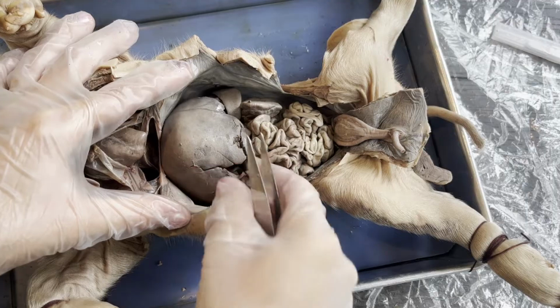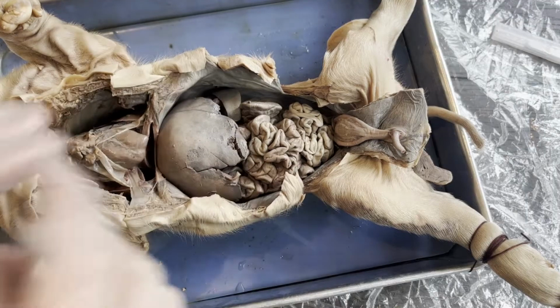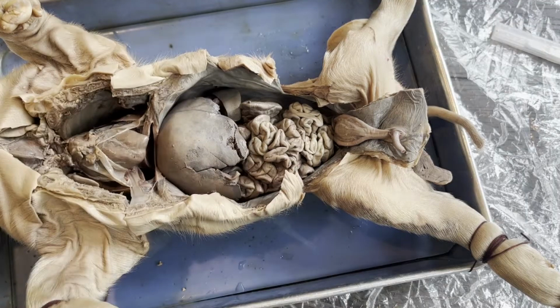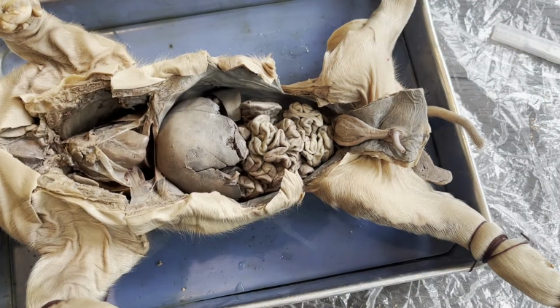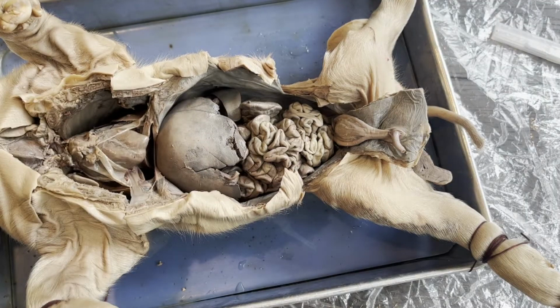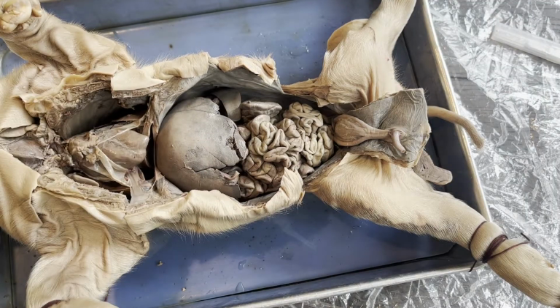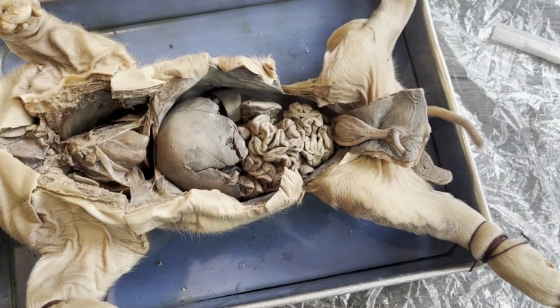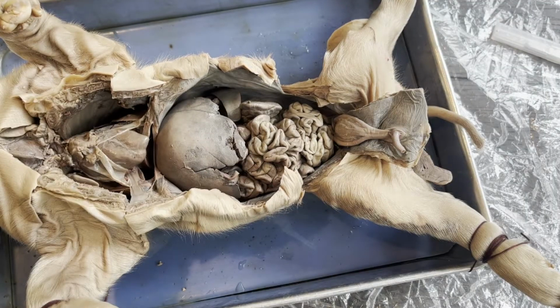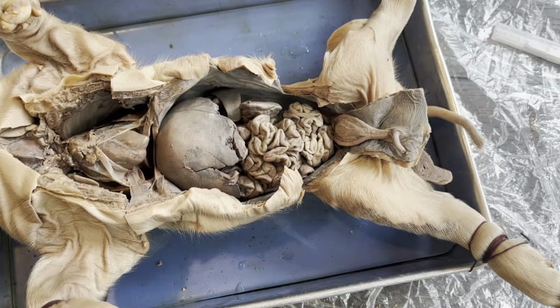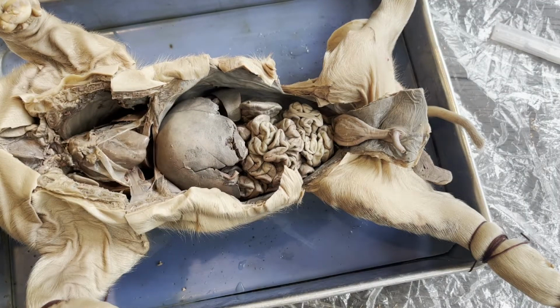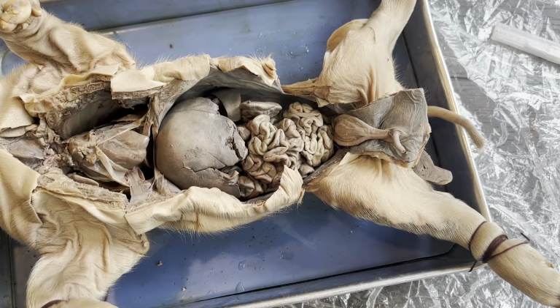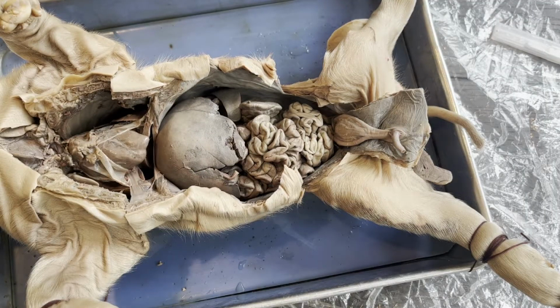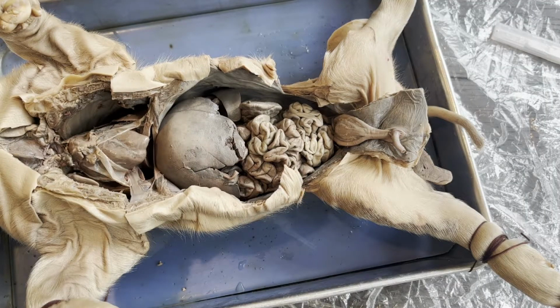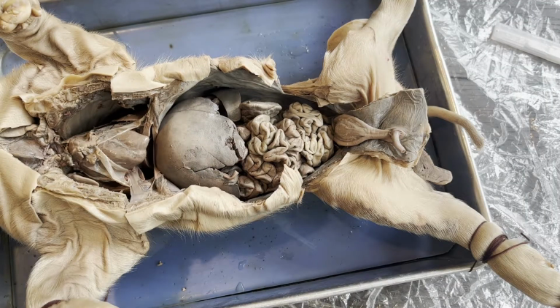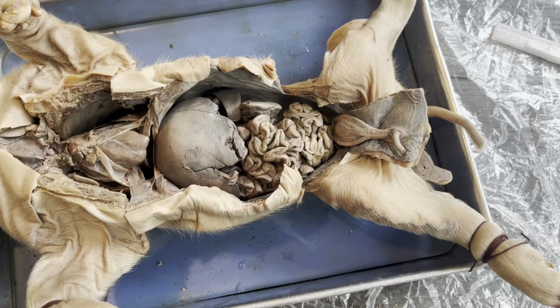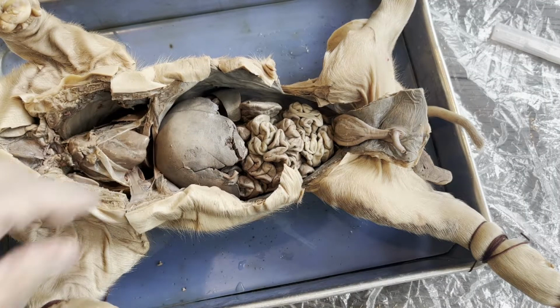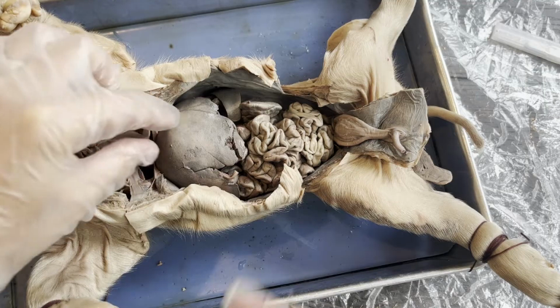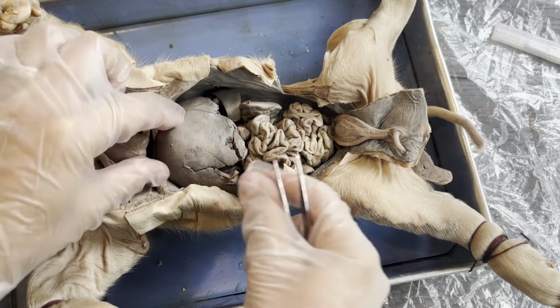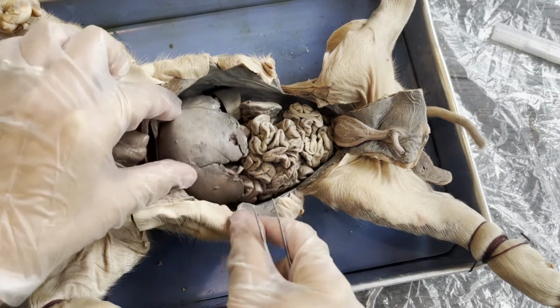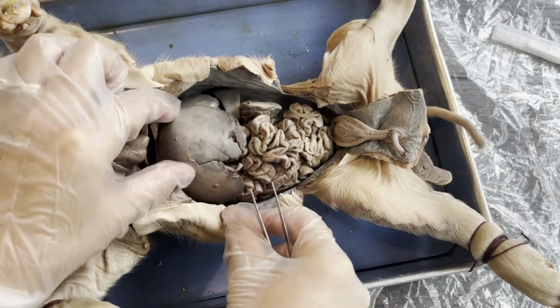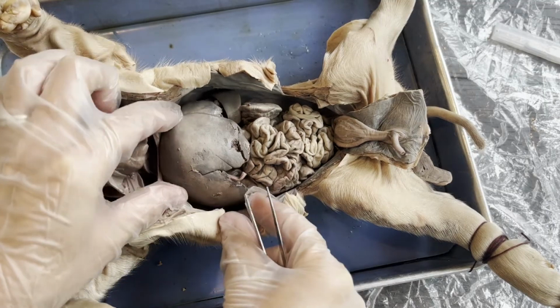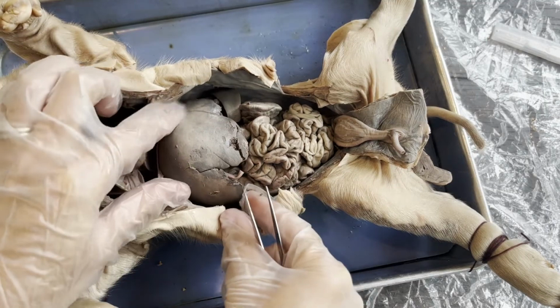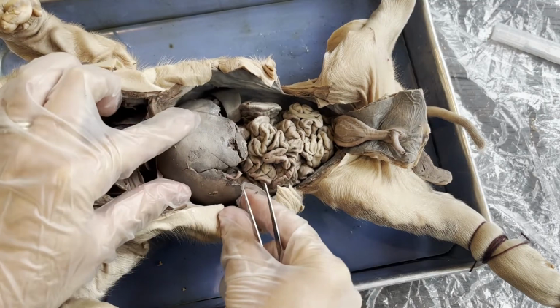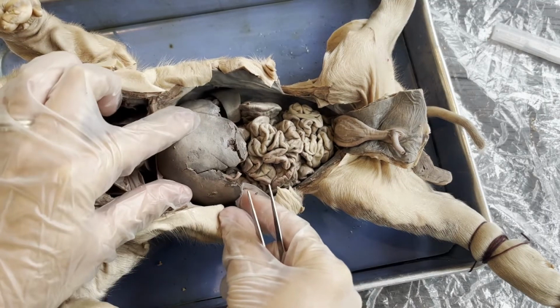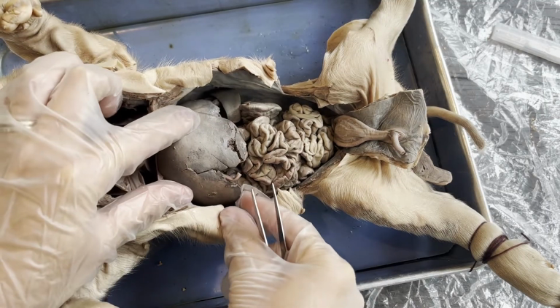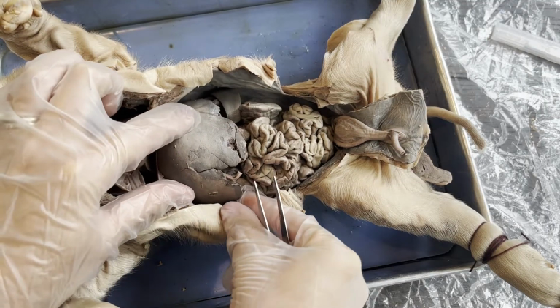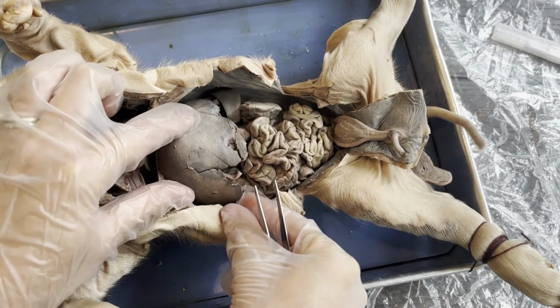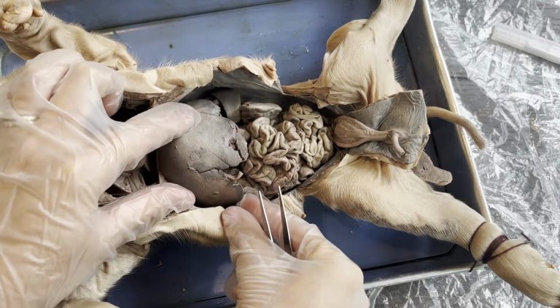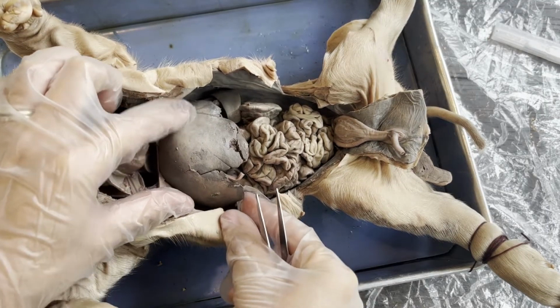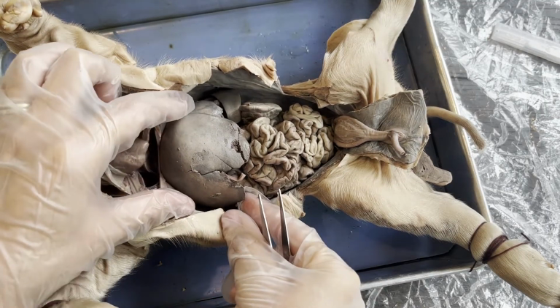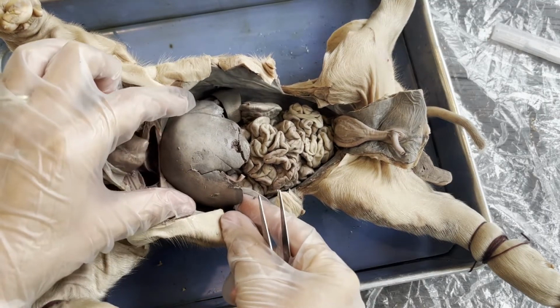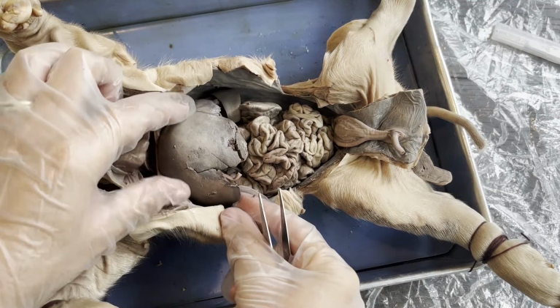In humans, the liver has four lobes or four parts. In the fetal pig, the liver has five lobes or five parts, although they are kind of difficult to find.